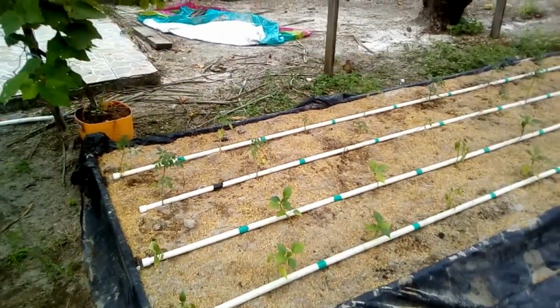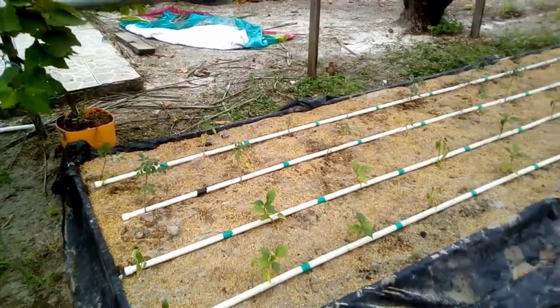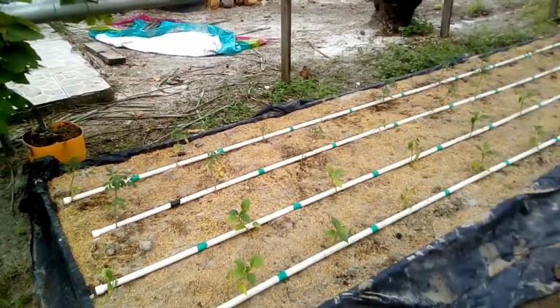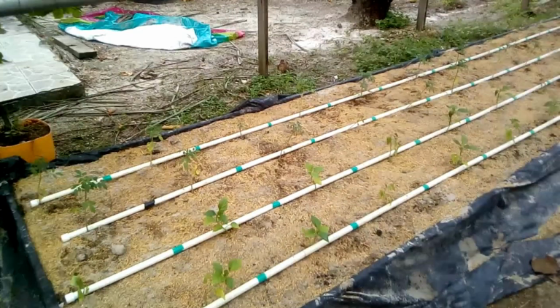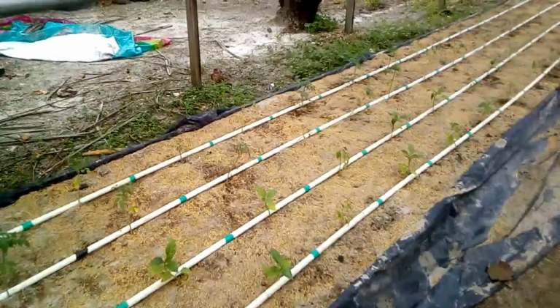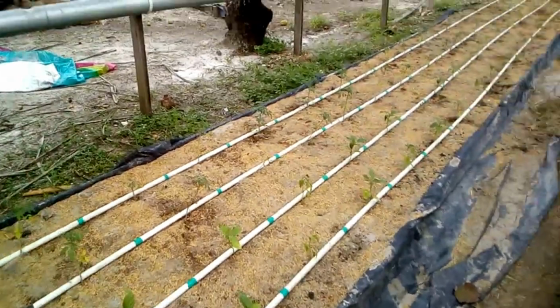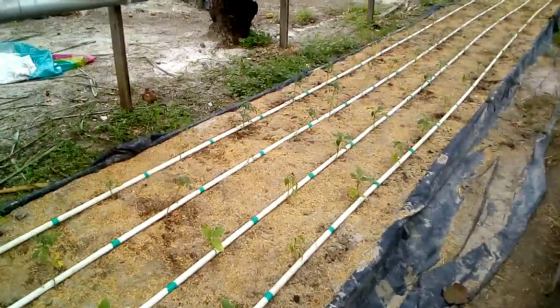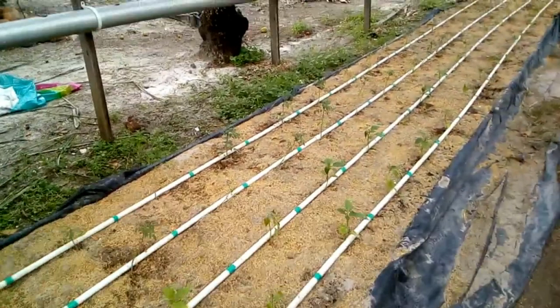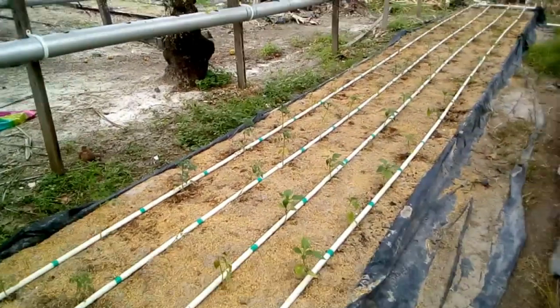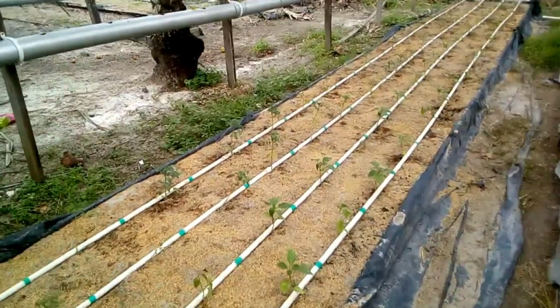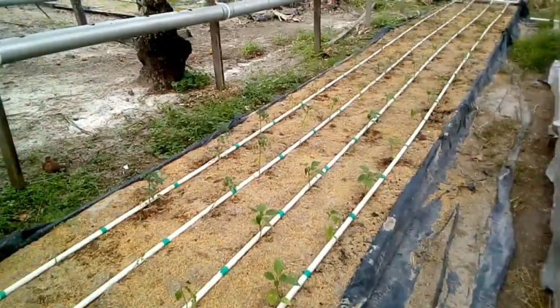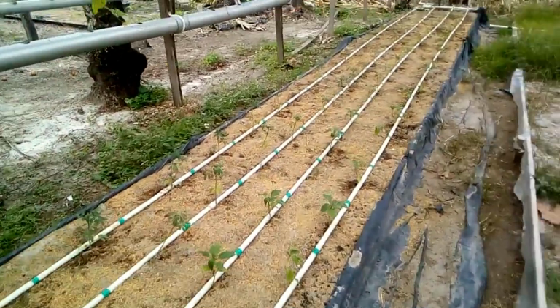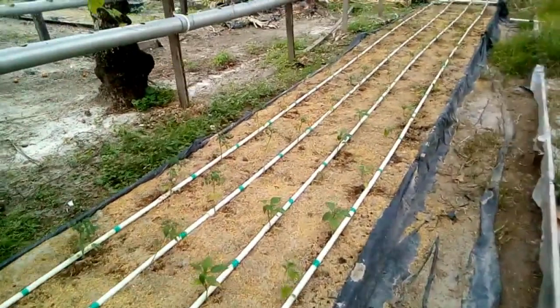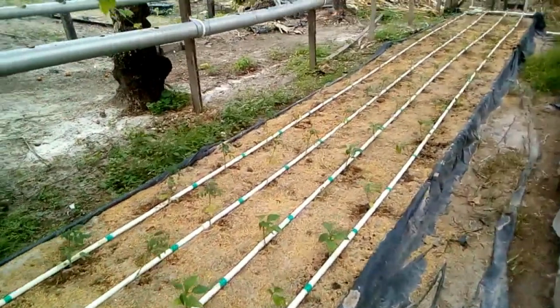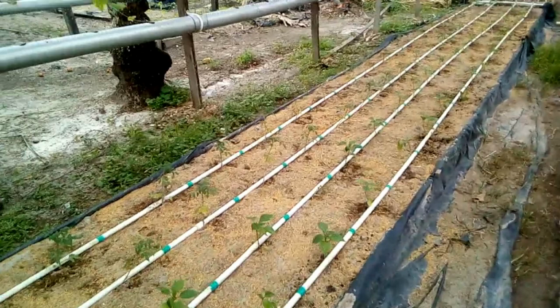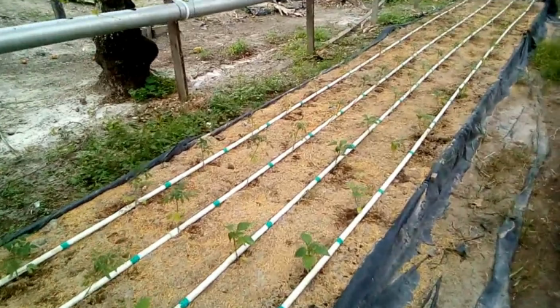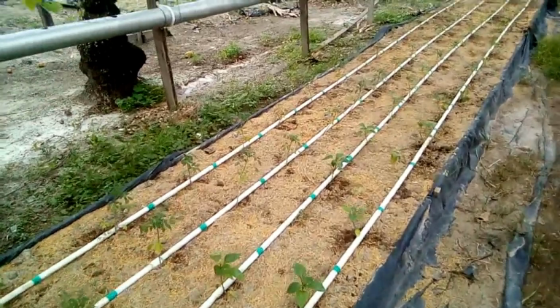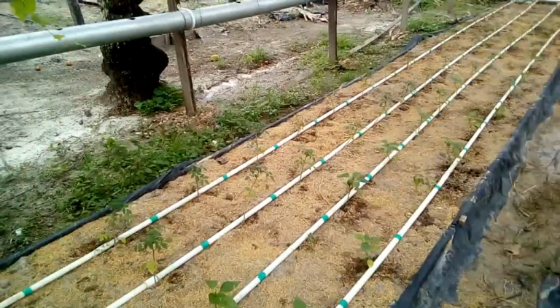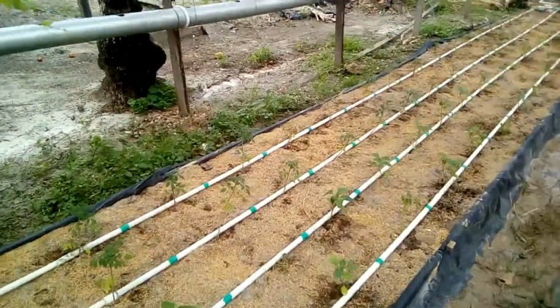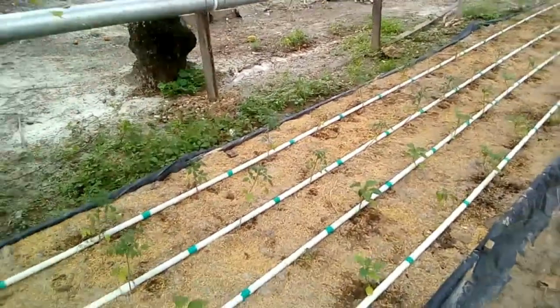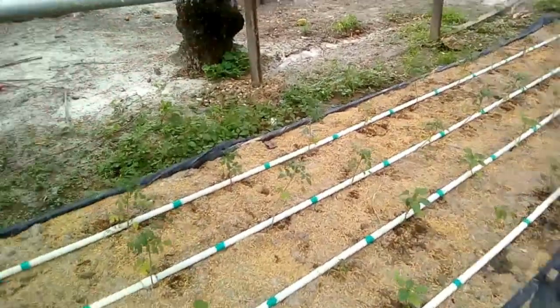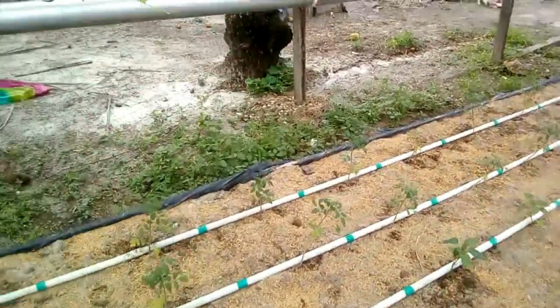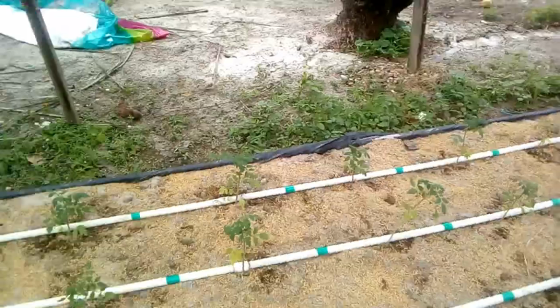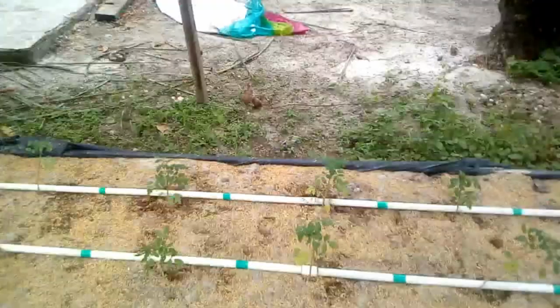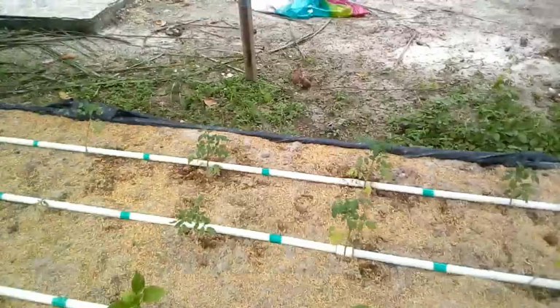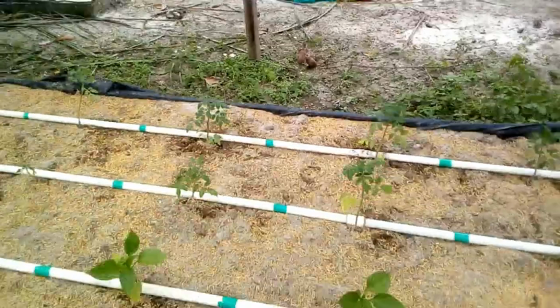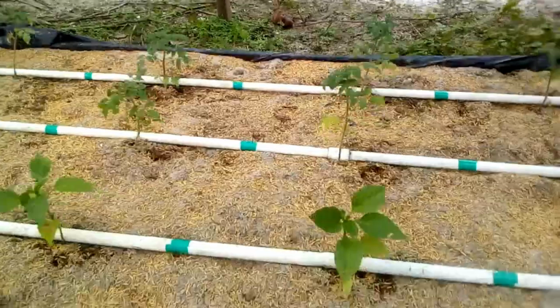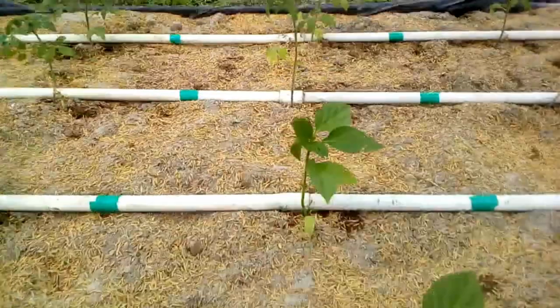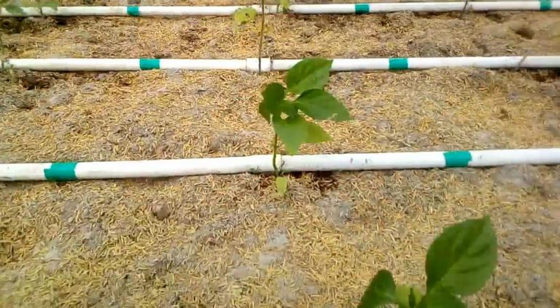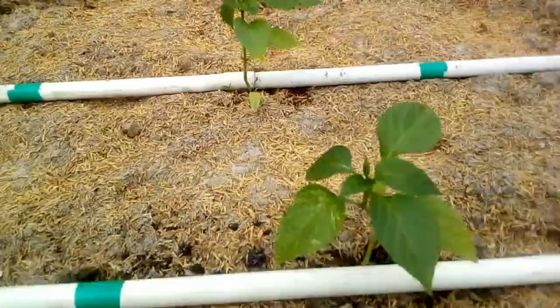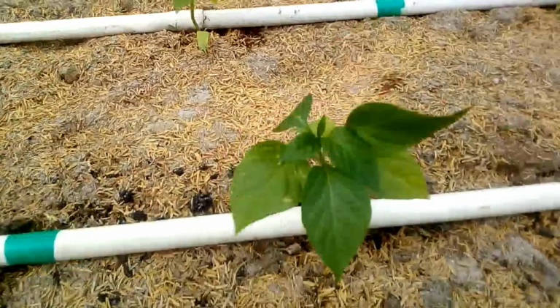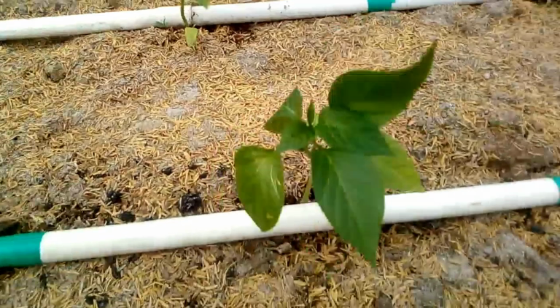The place got dark, so this is a video I made in the morning to show you the complete transplant that I did. They are looking pretty okay.